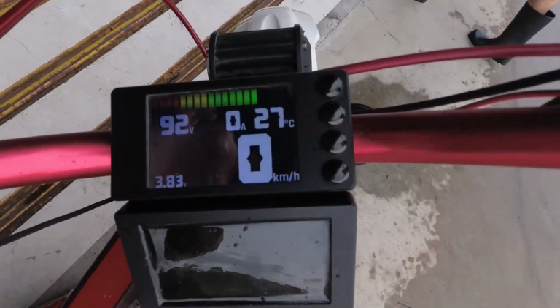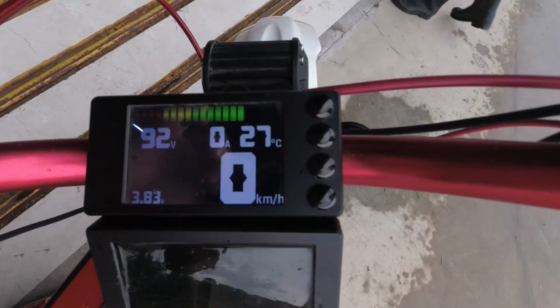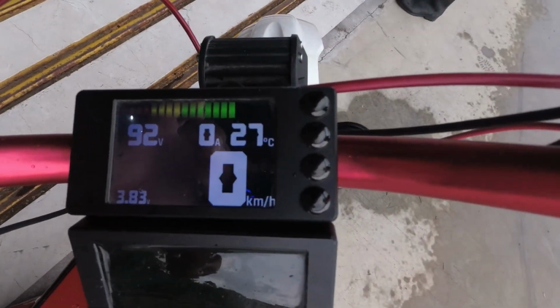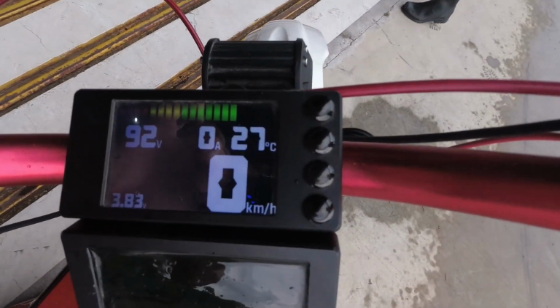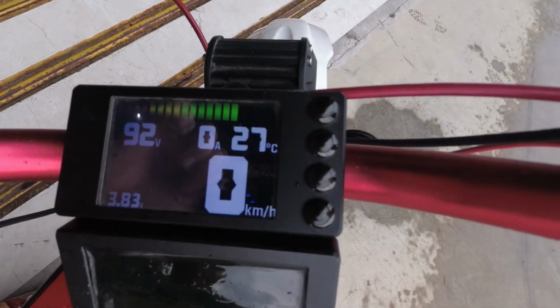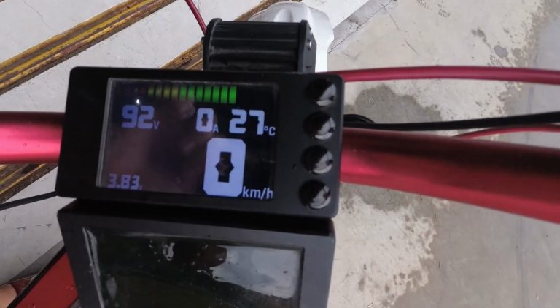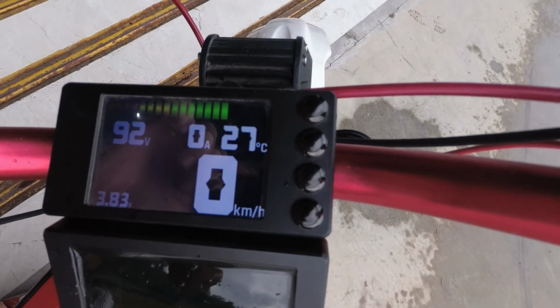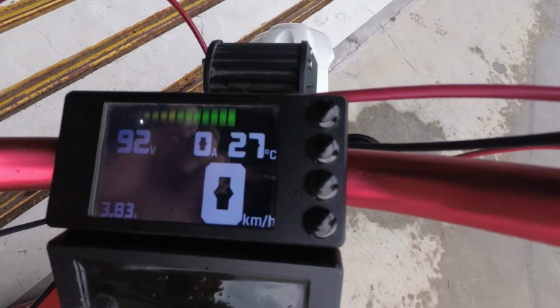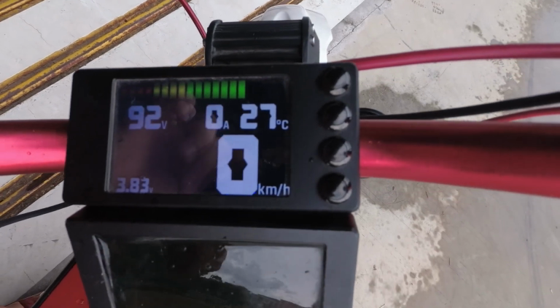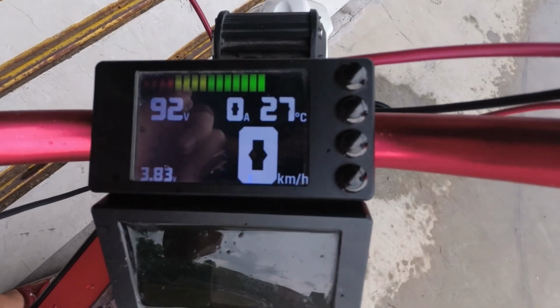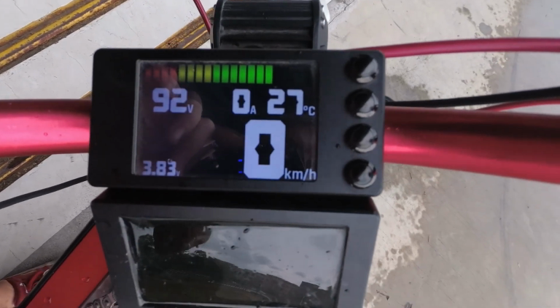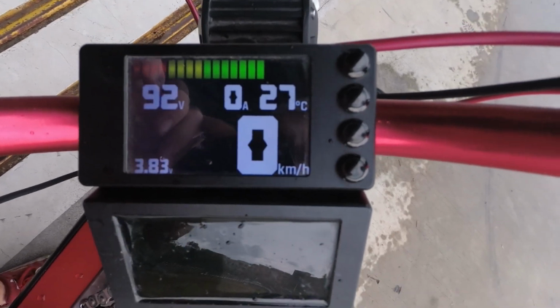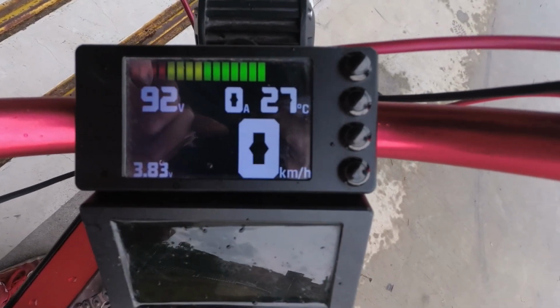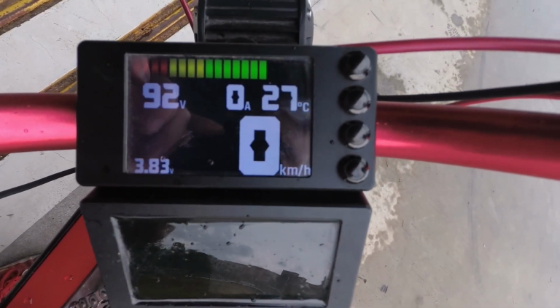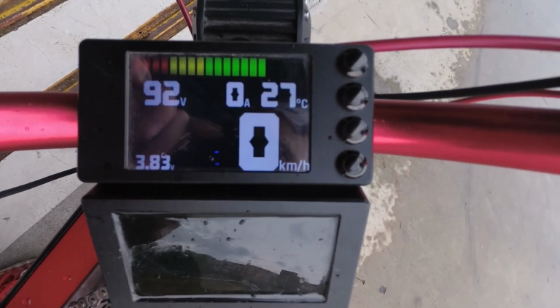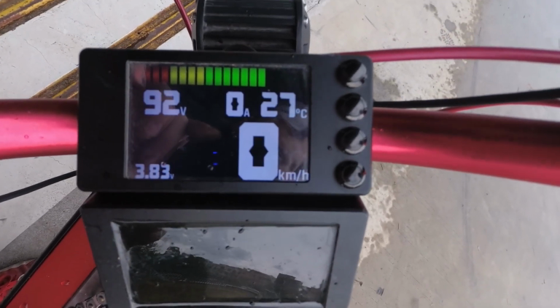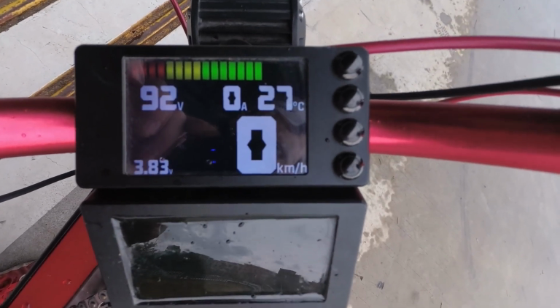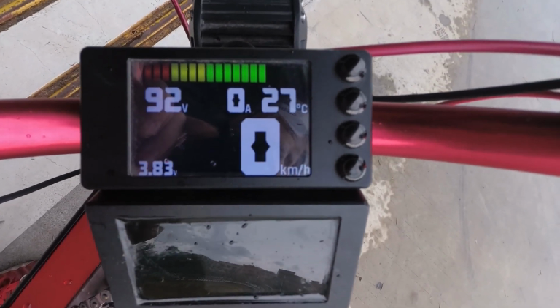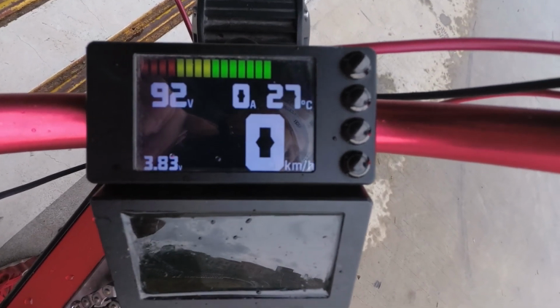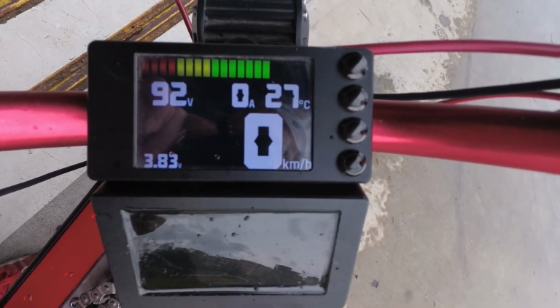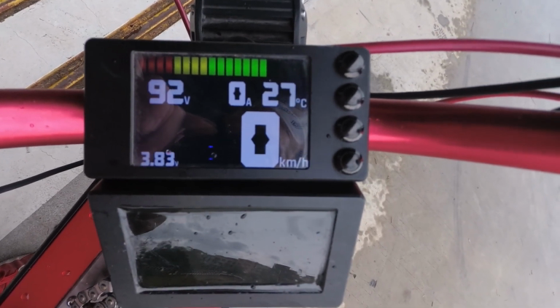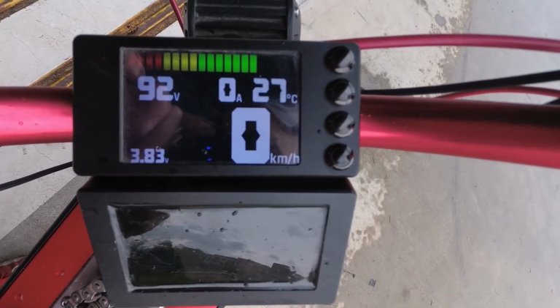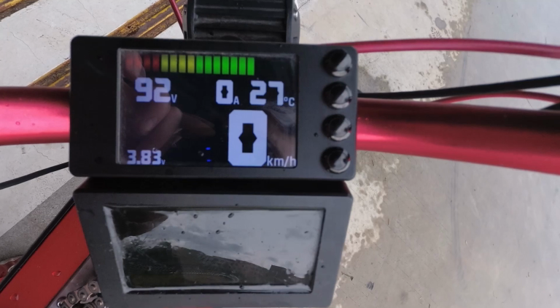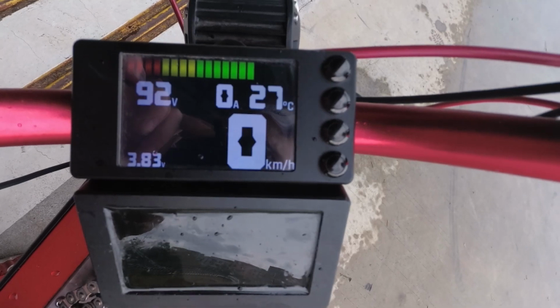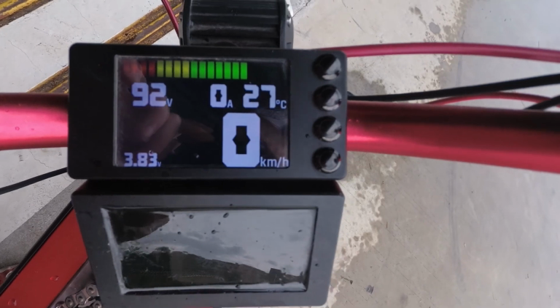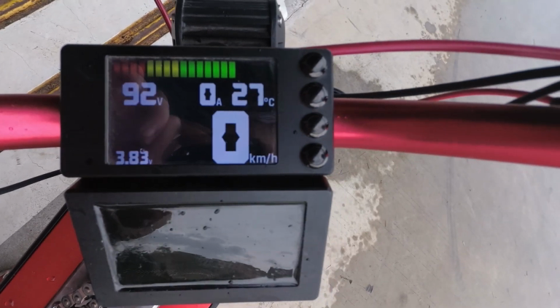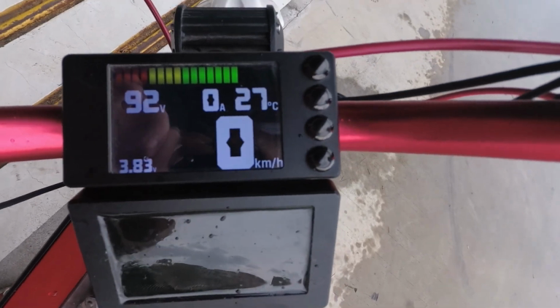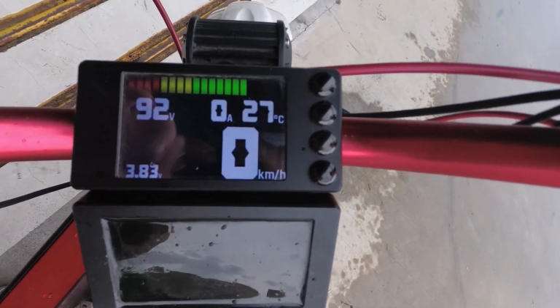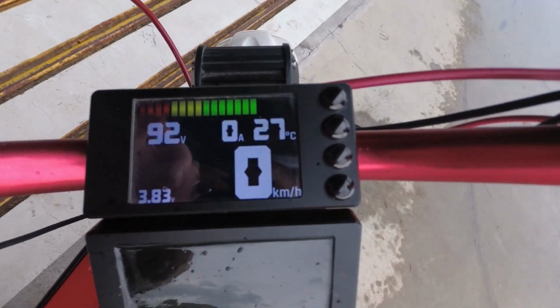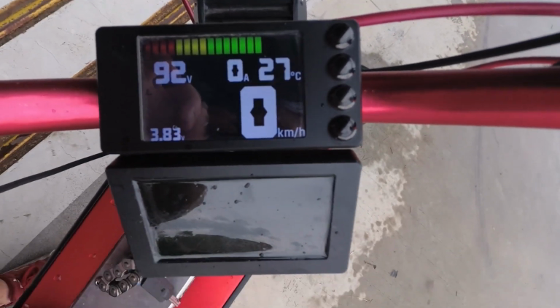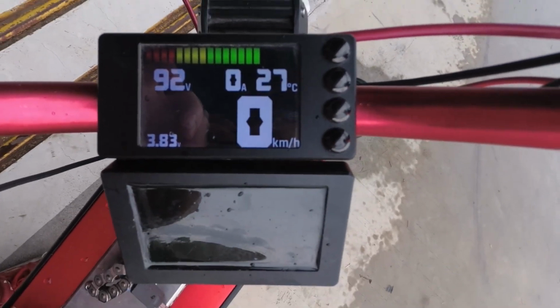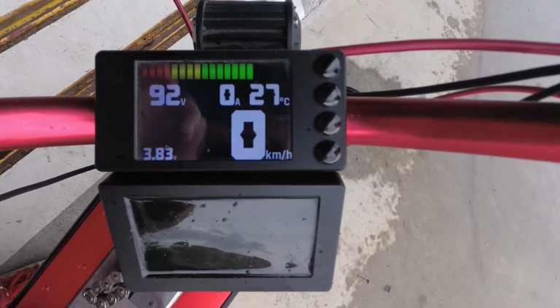Got a little bike computer here — shows the temperature, phase current, voltage, average battery cell voltage, and speed. It also tells you if your light is on or if there's a problem.